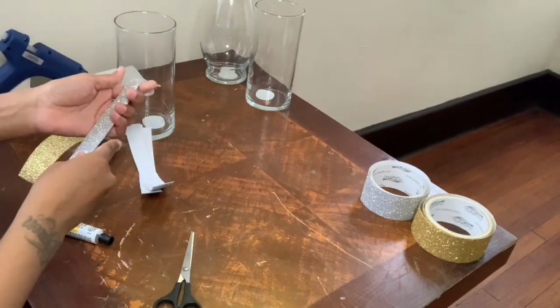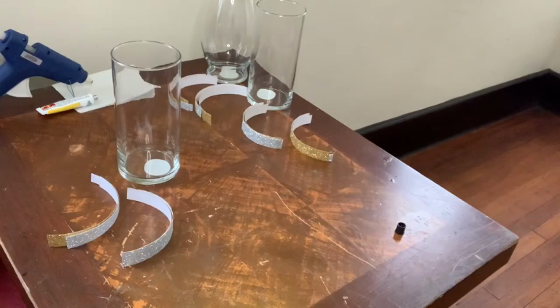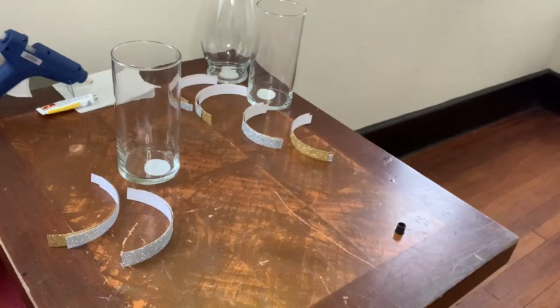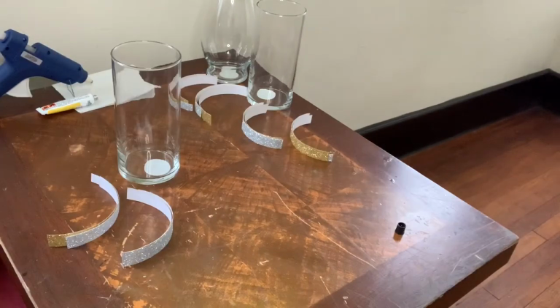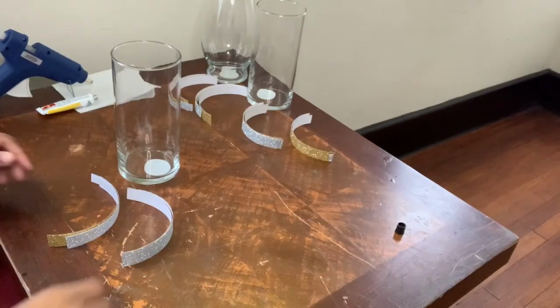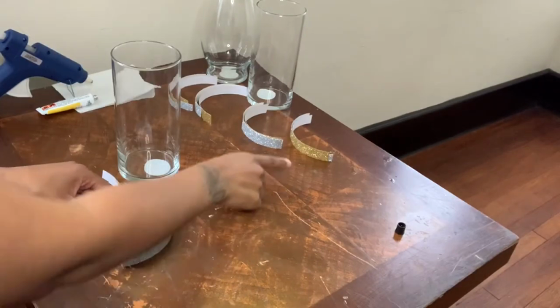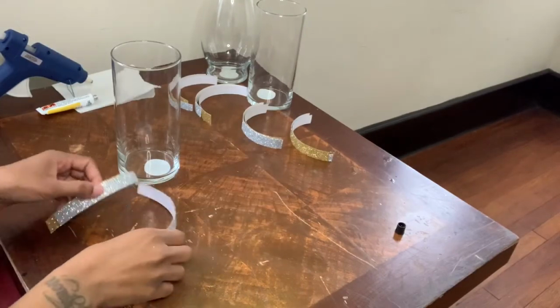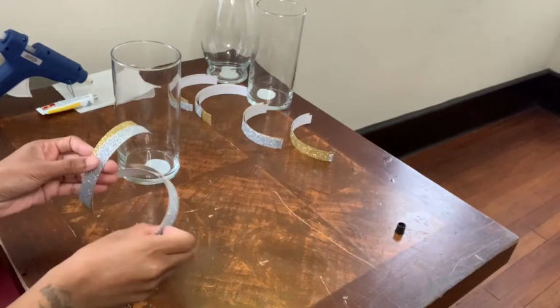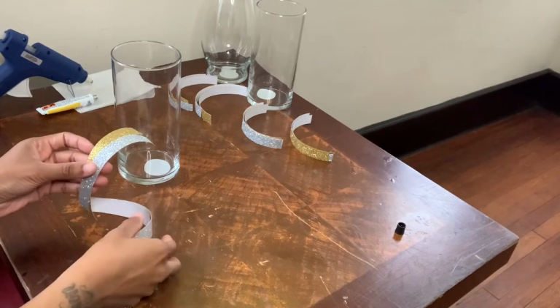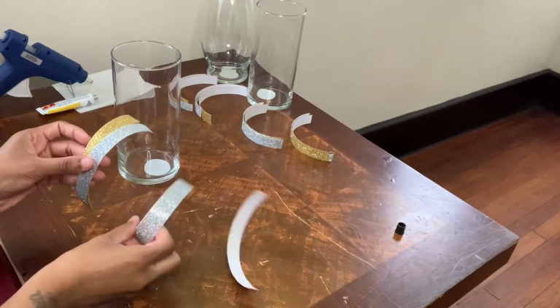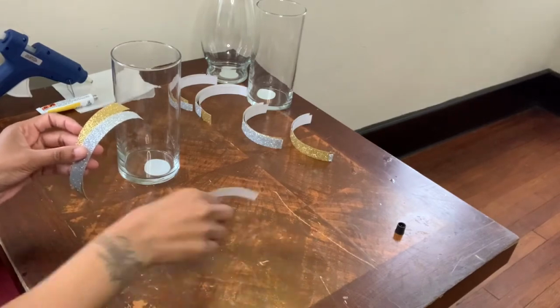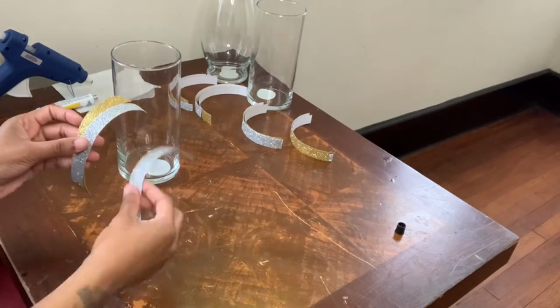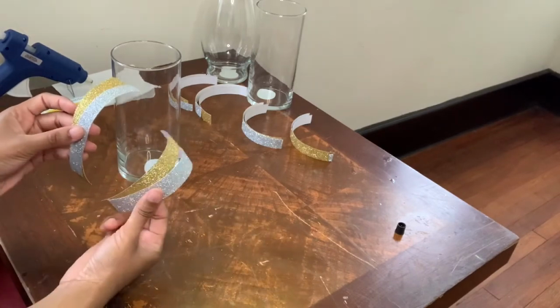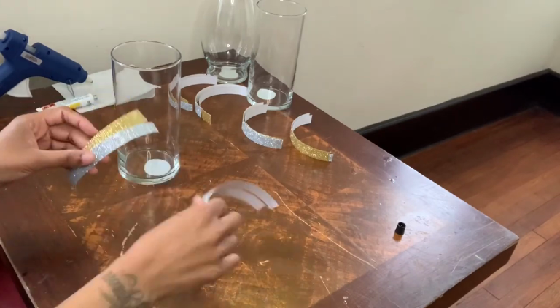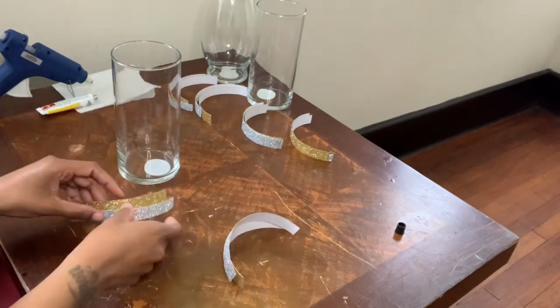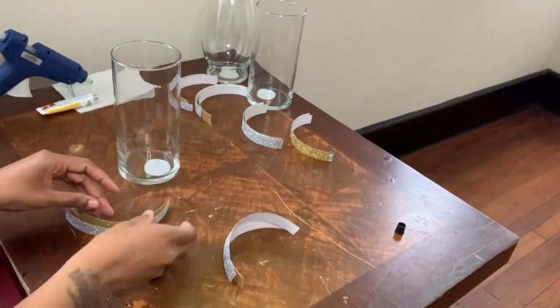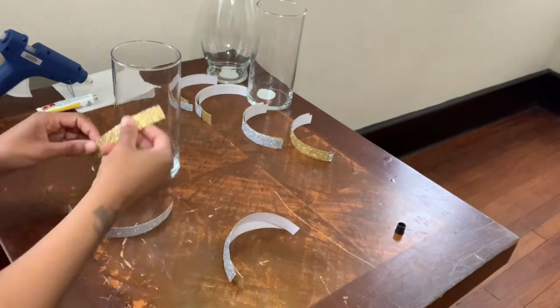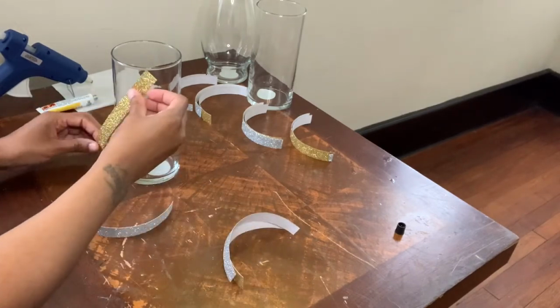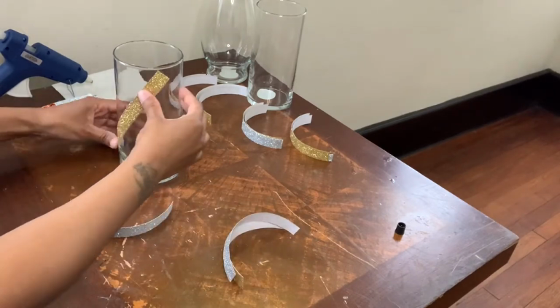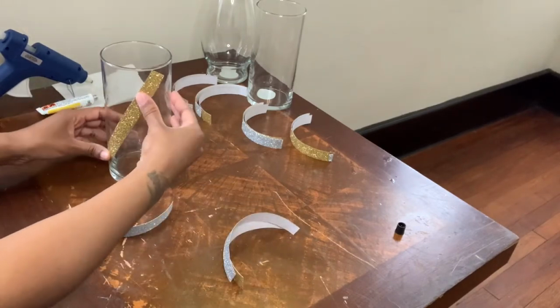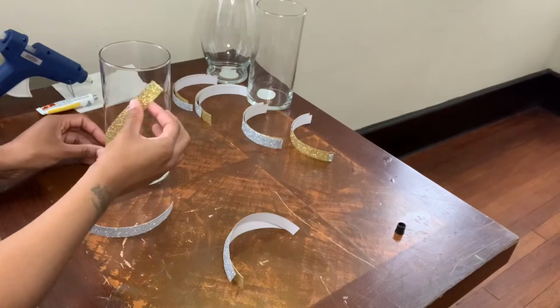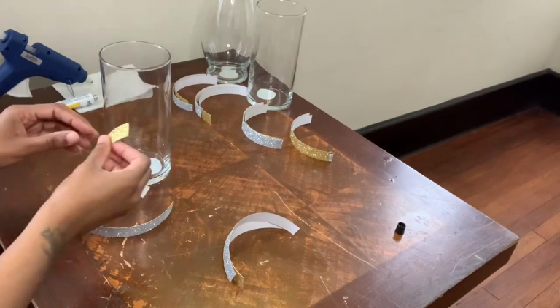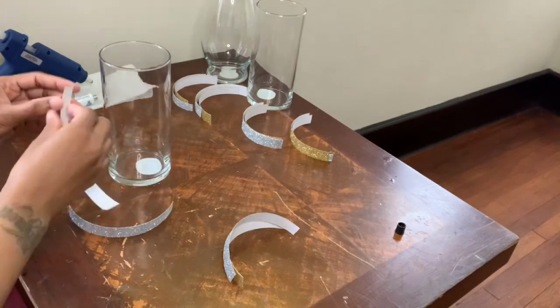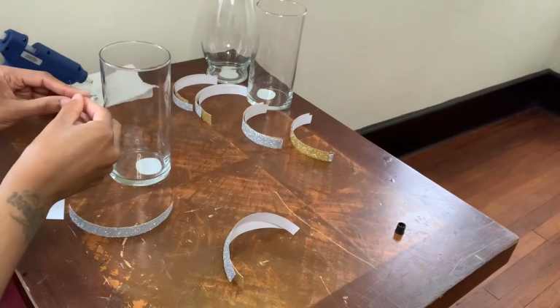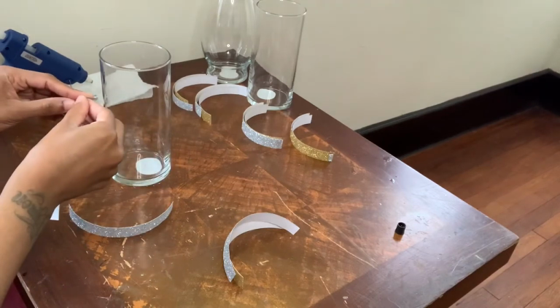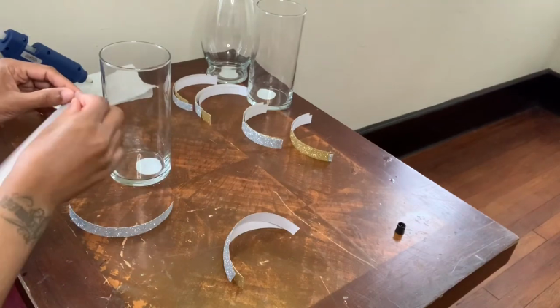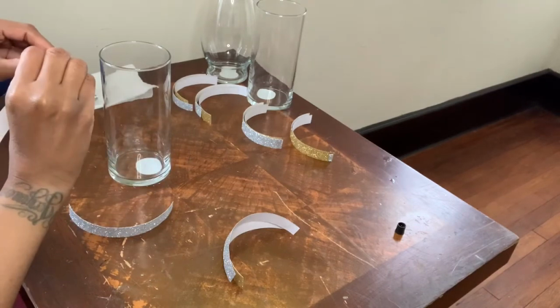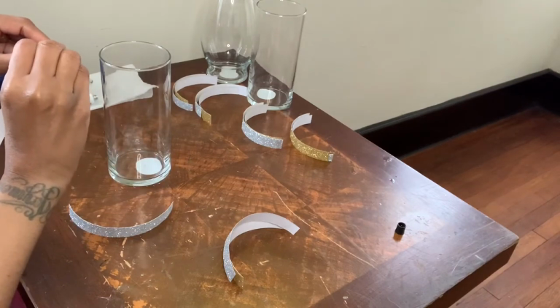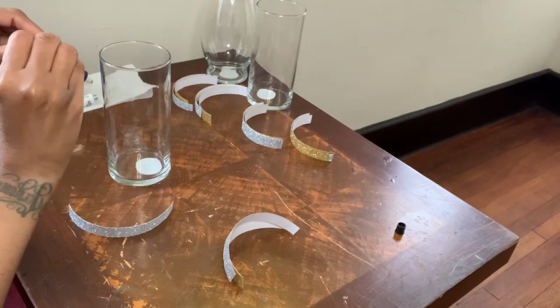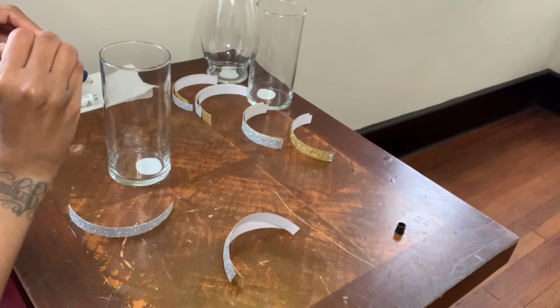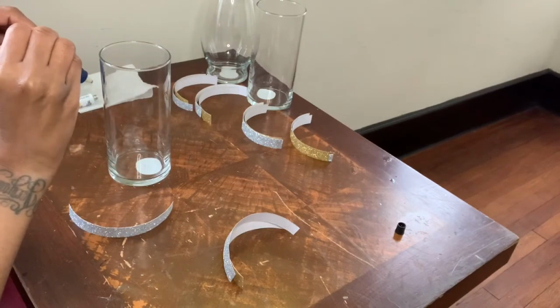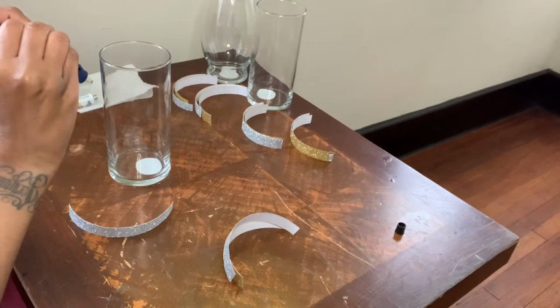I will be using four pieces total for each vase — two silver, two gold. And I will be using a combination of fix-all adhesive glue and hot glue.